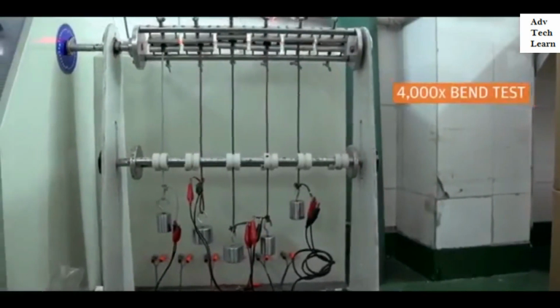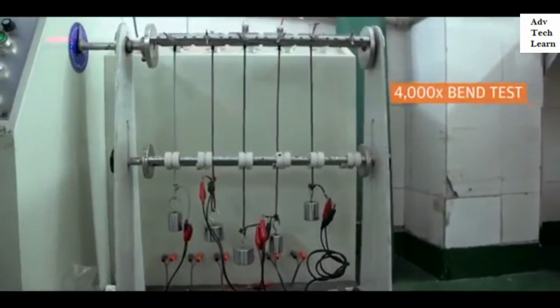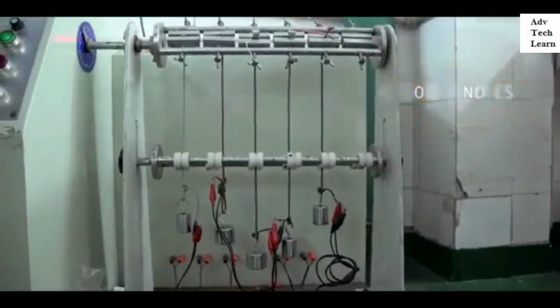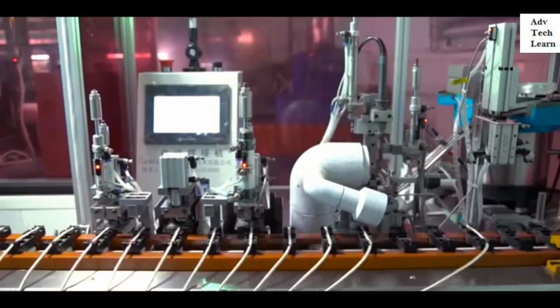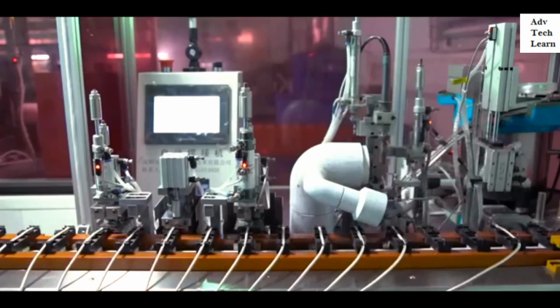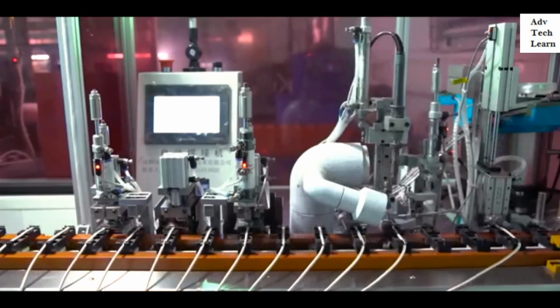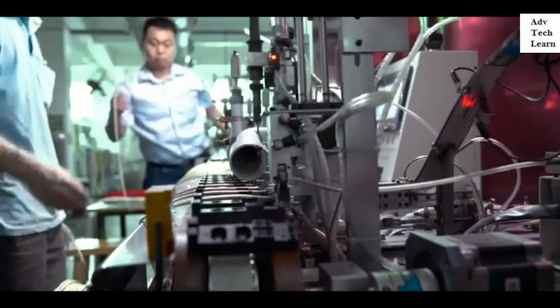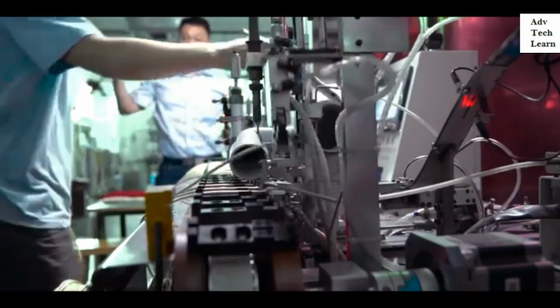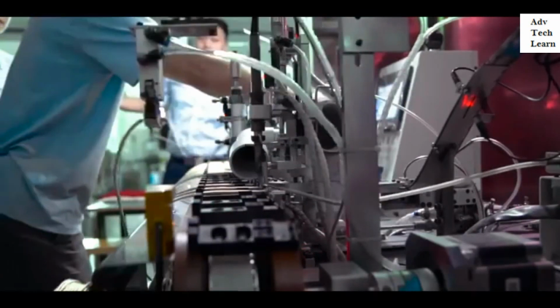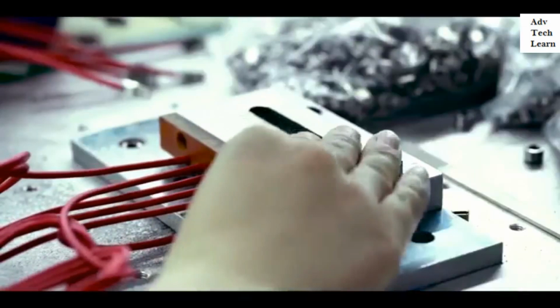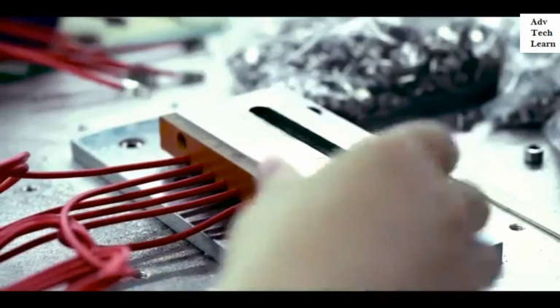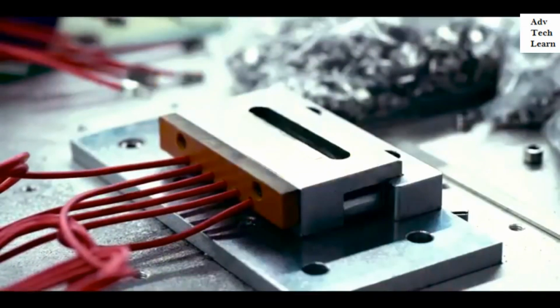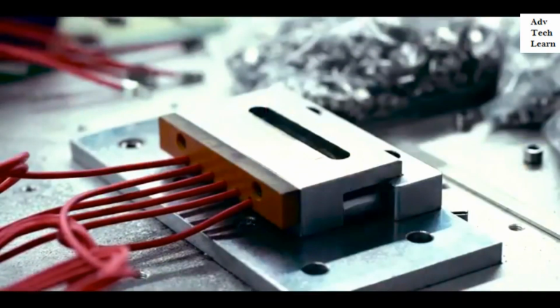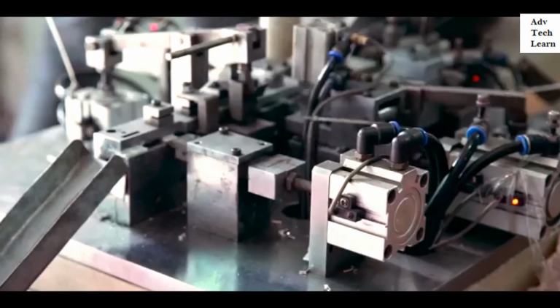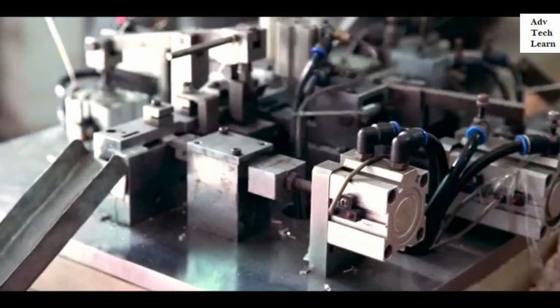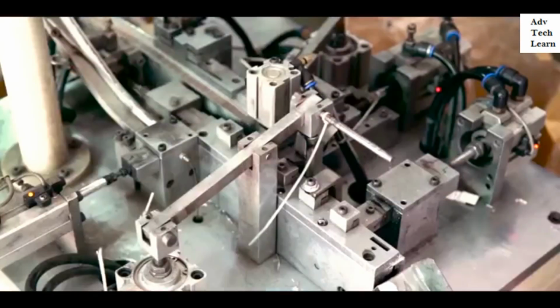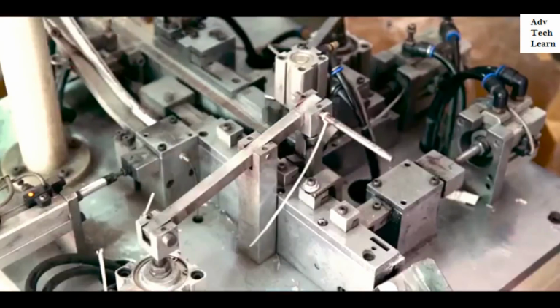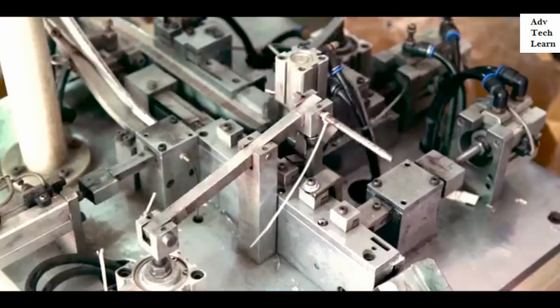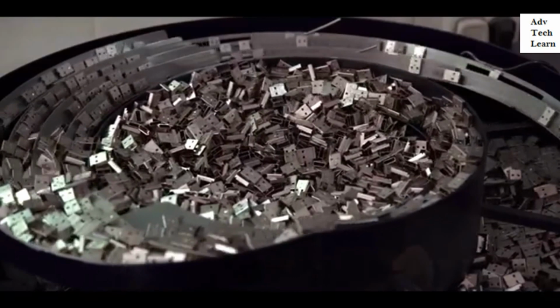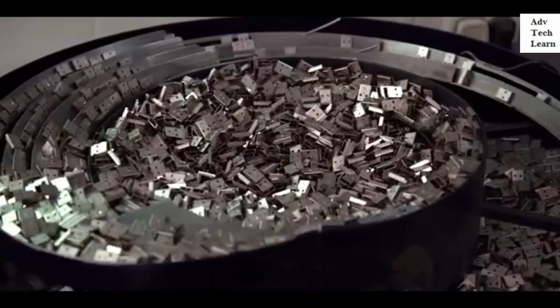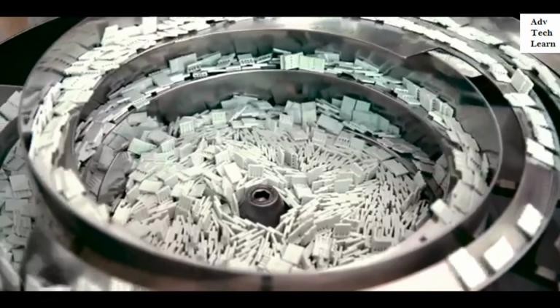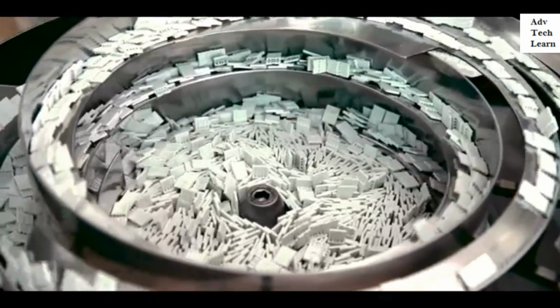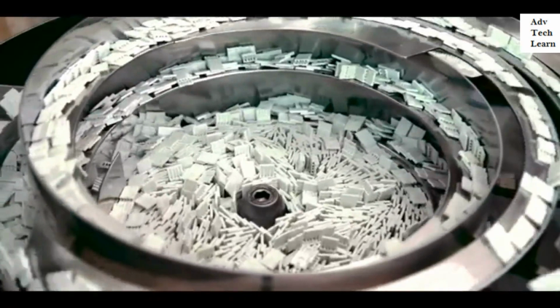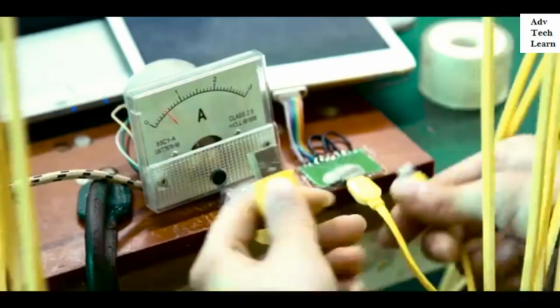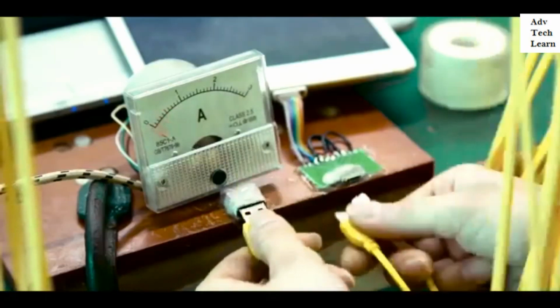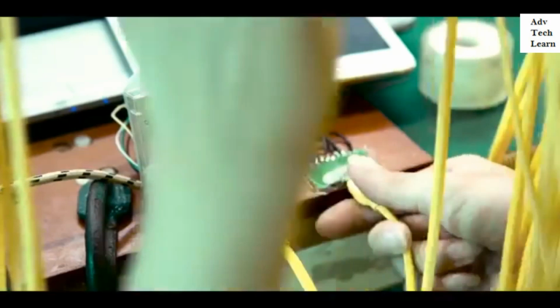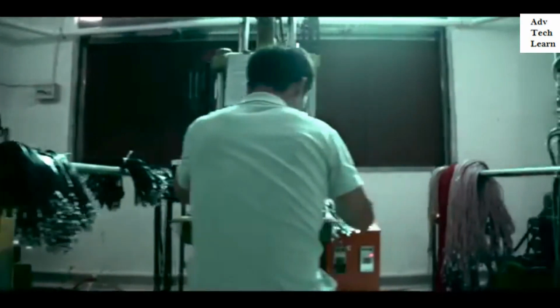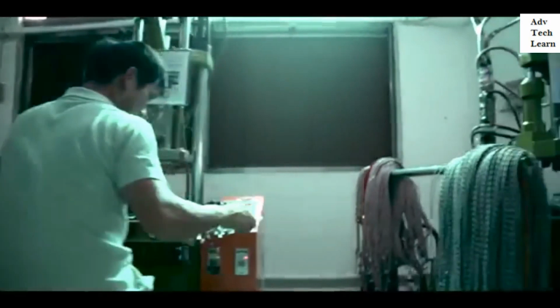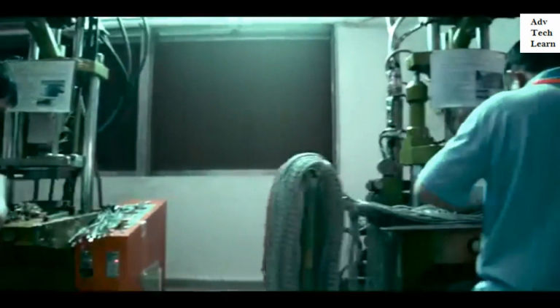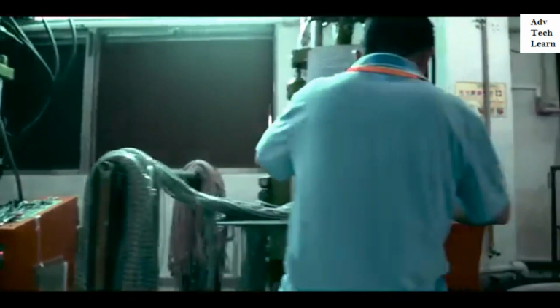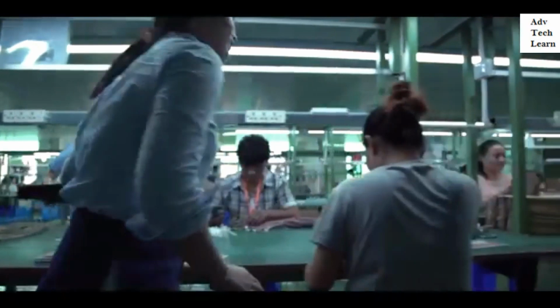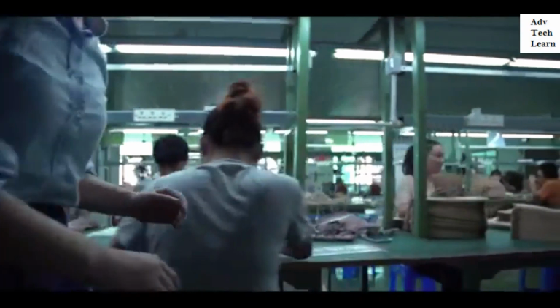Combined with superior materials, we really challenge the user's expectations of what a state-of-the-art USB cable should be. We've spent the past two years working closely with one of the world's largest USB cable manufacturers.